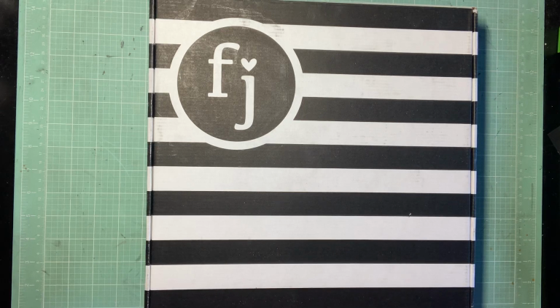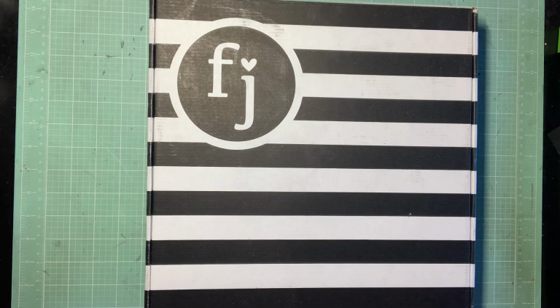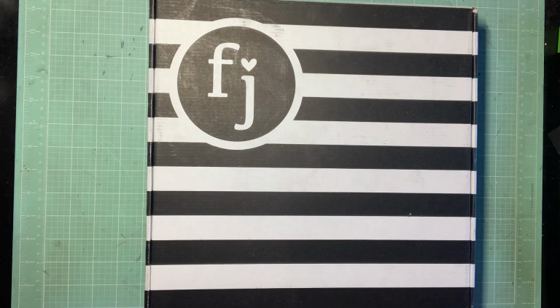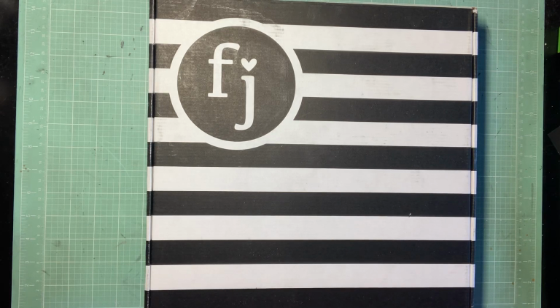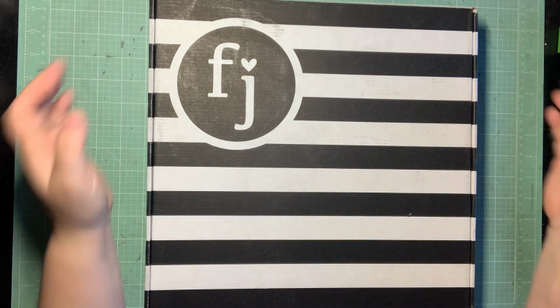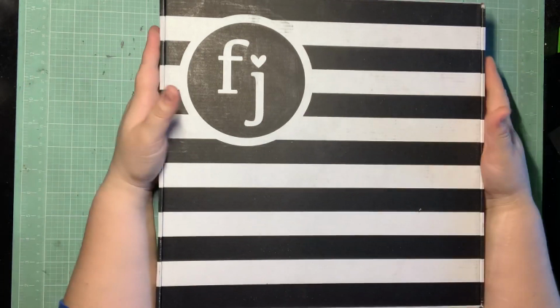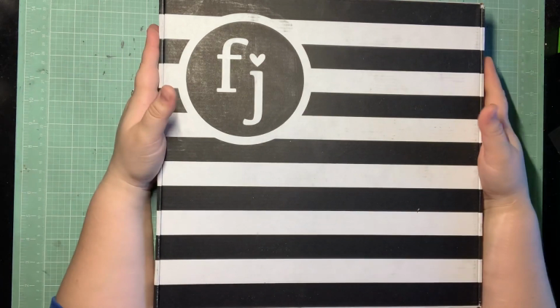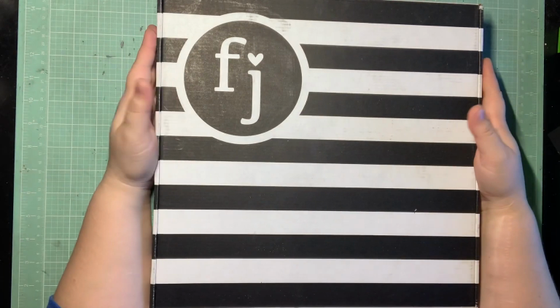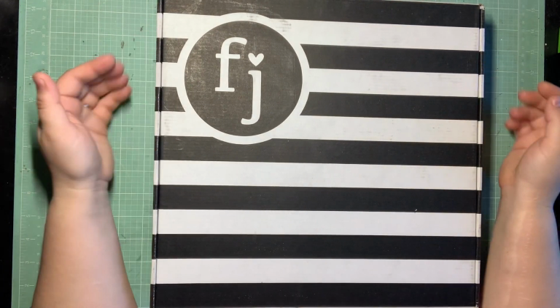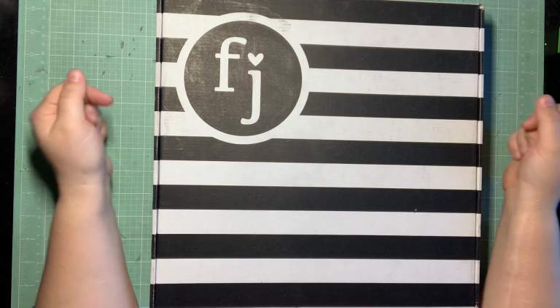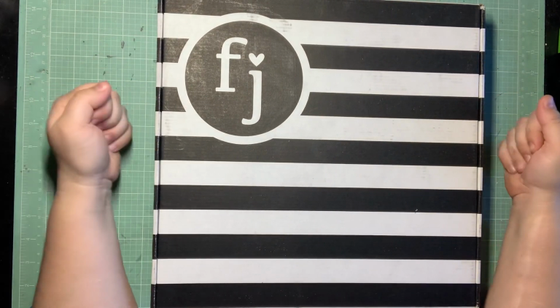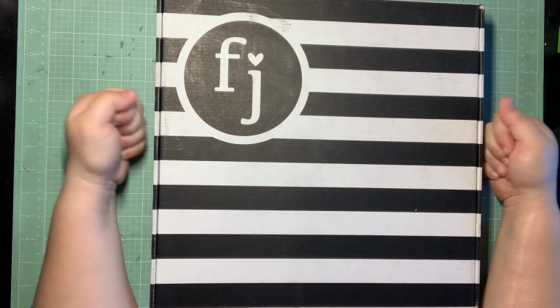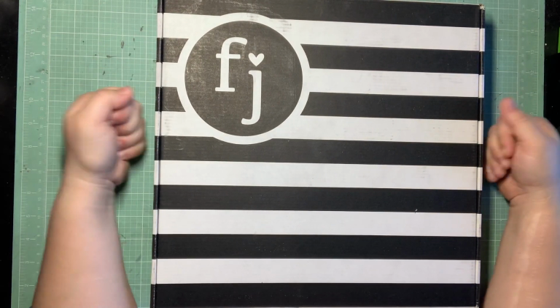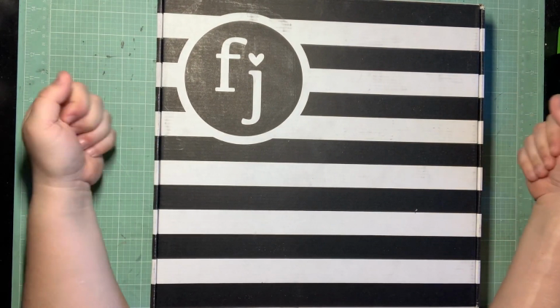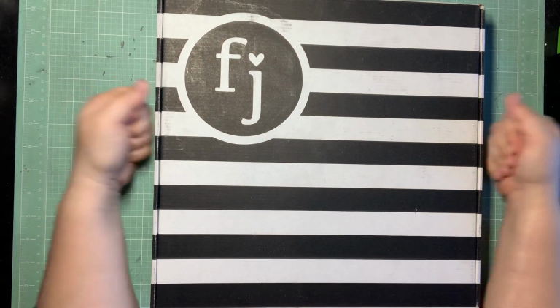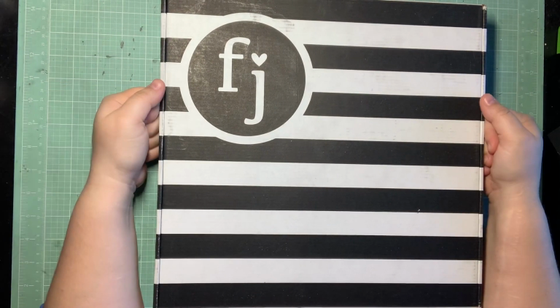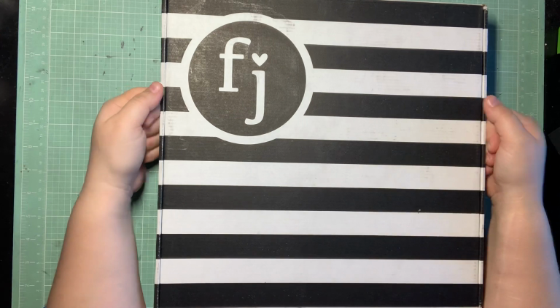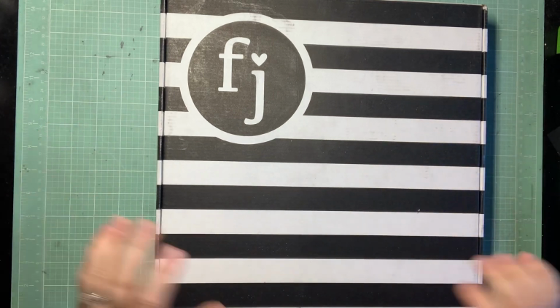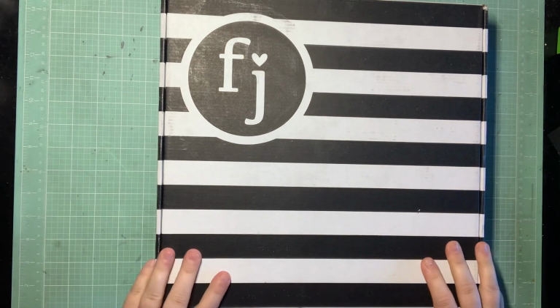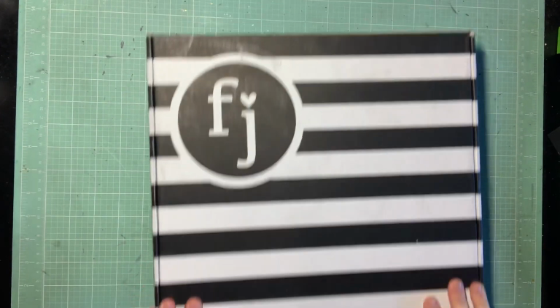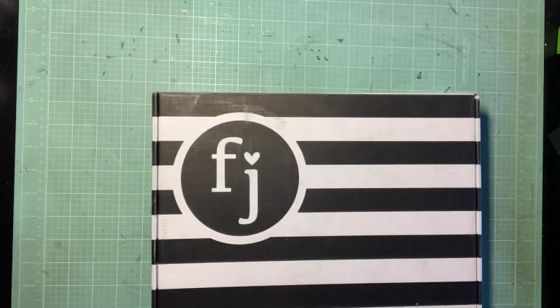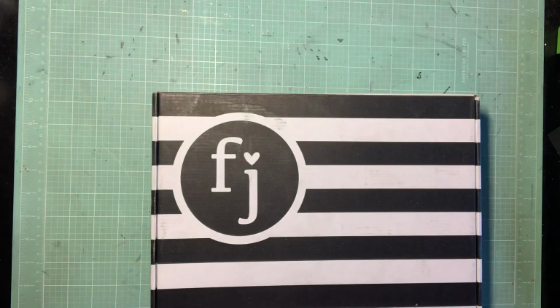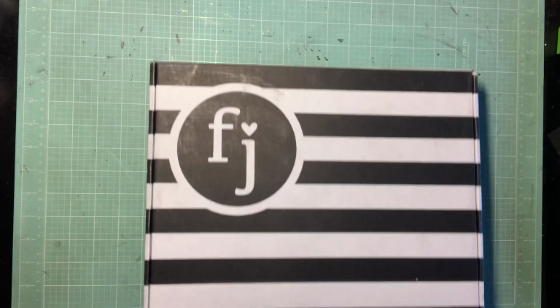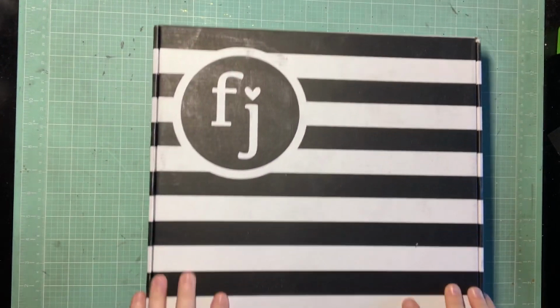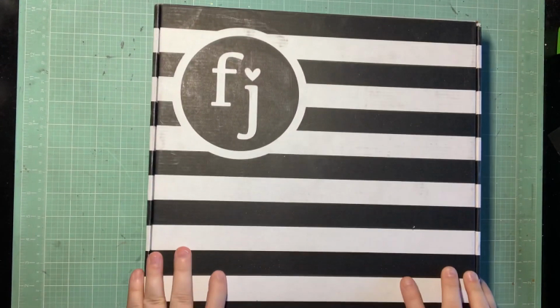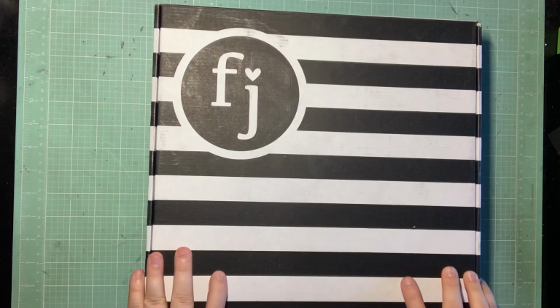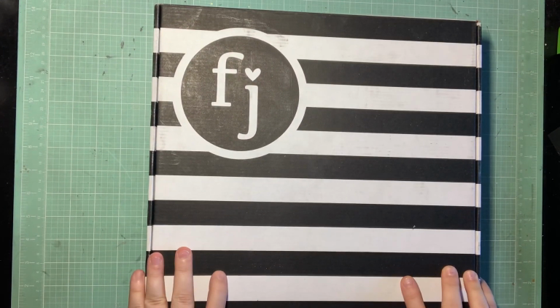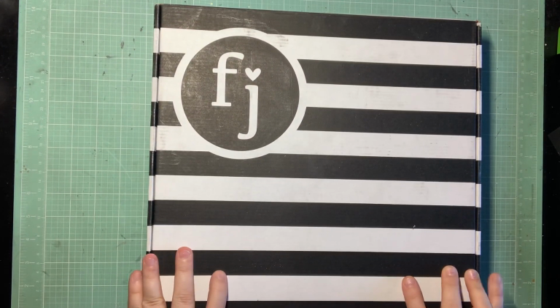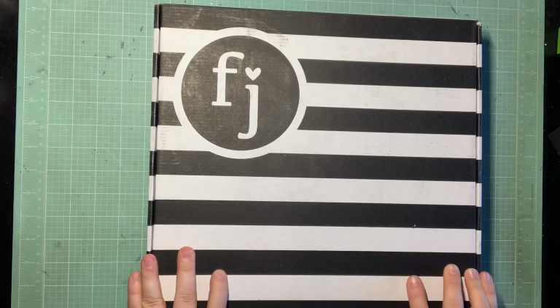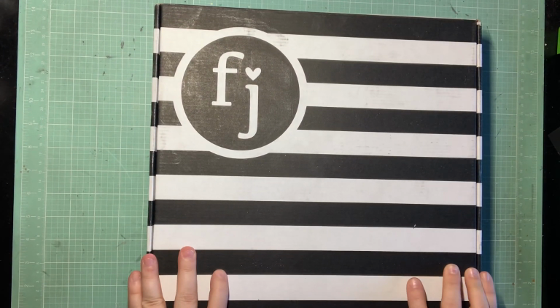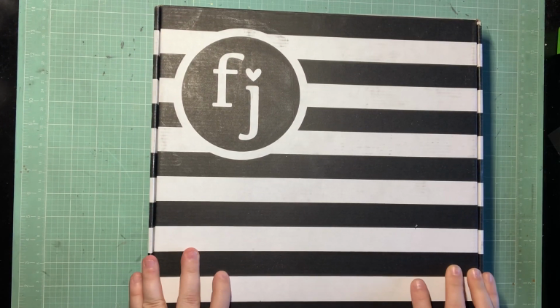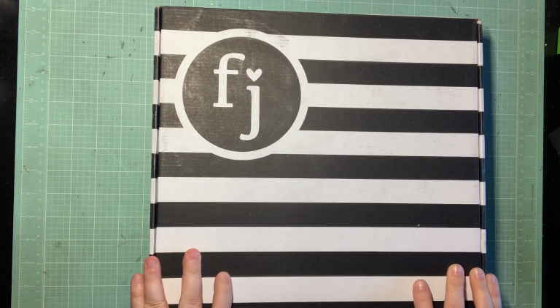Hey guys, it's Kelsey and I'm back with How to Kill a Kit with Style February with my Kit Share. If you guys saw my video yesterday, then you know today's kit is Felicity Jane.